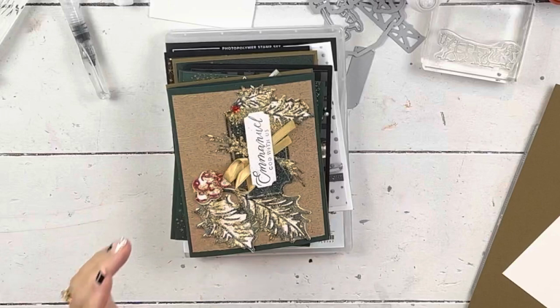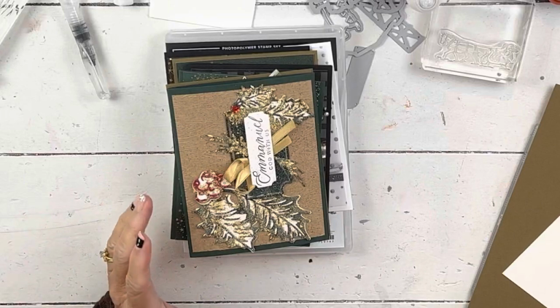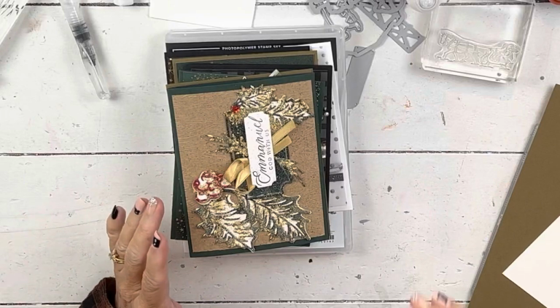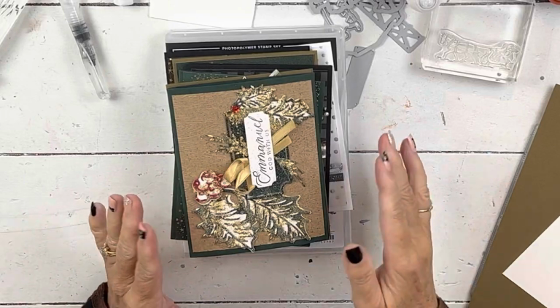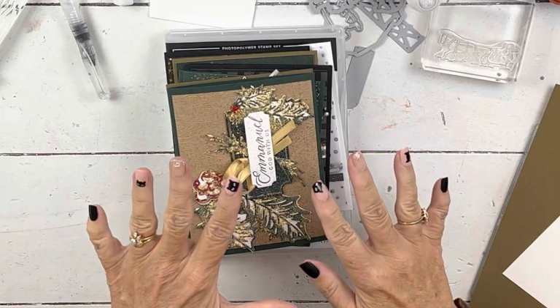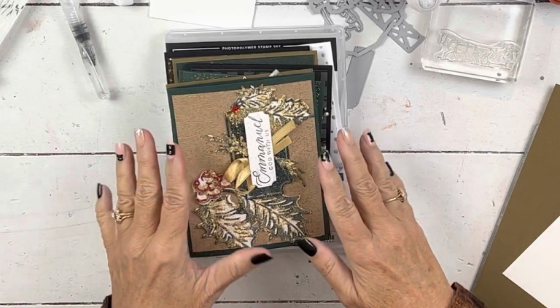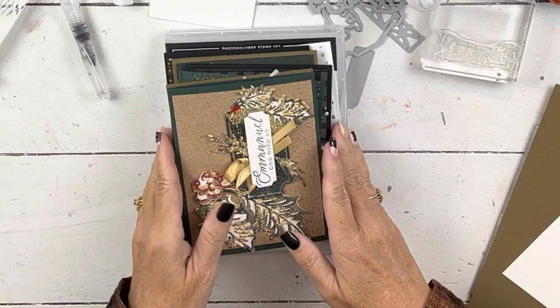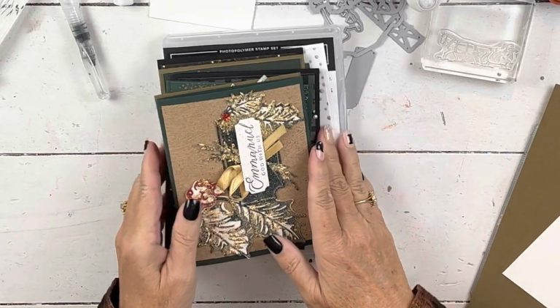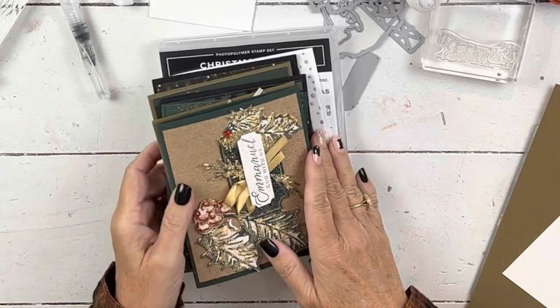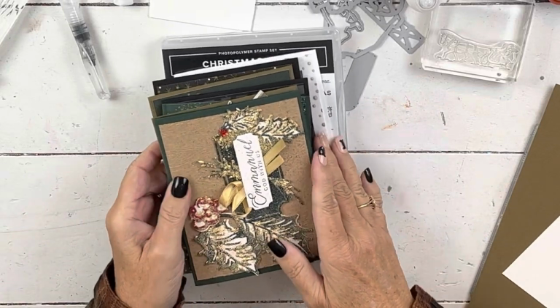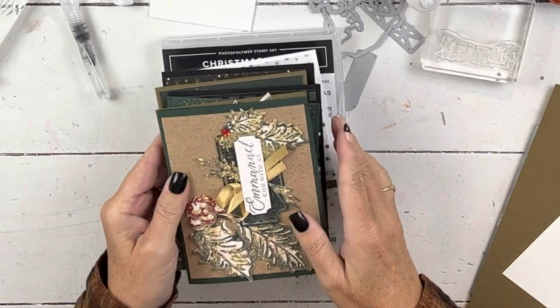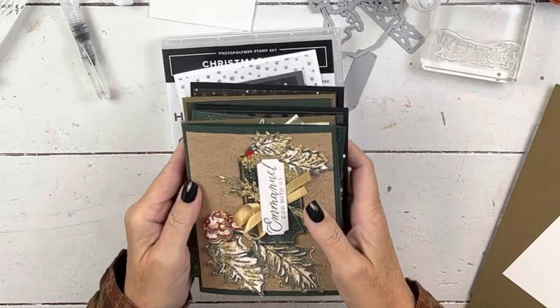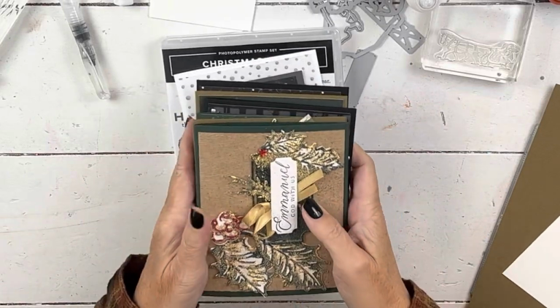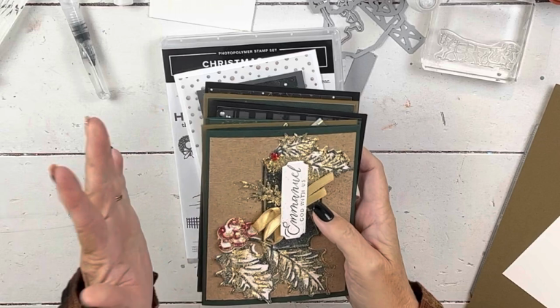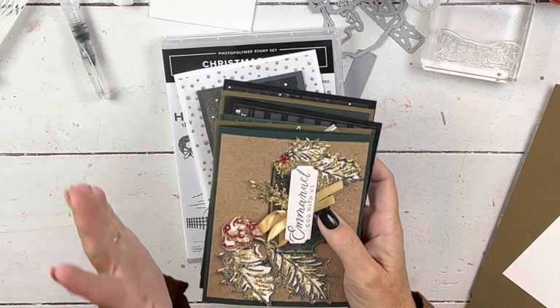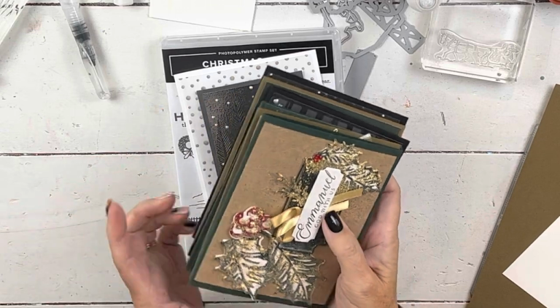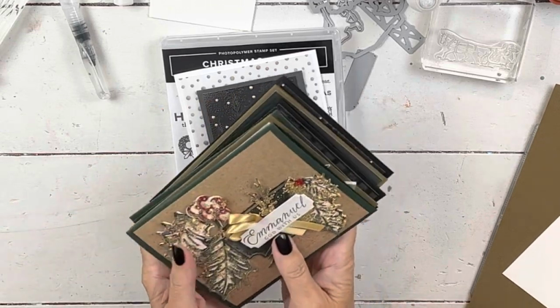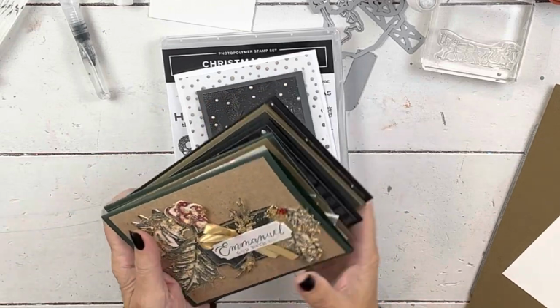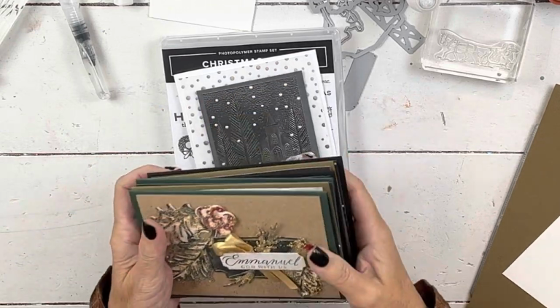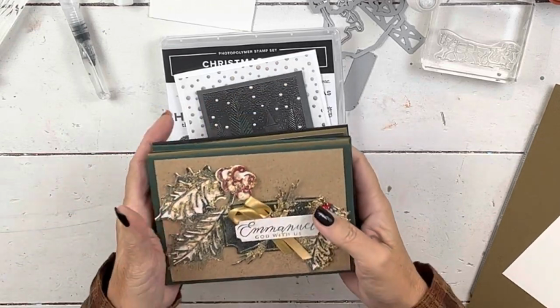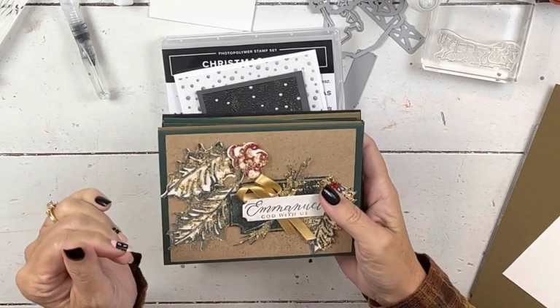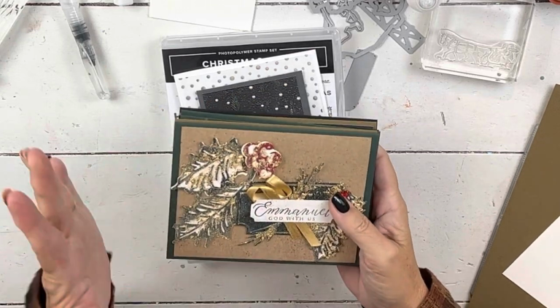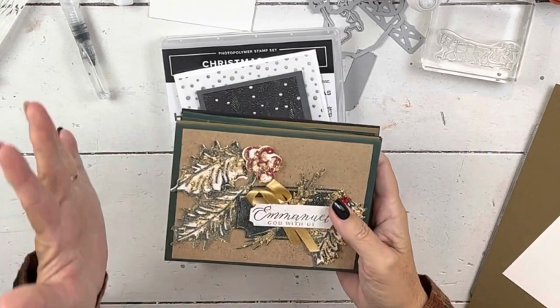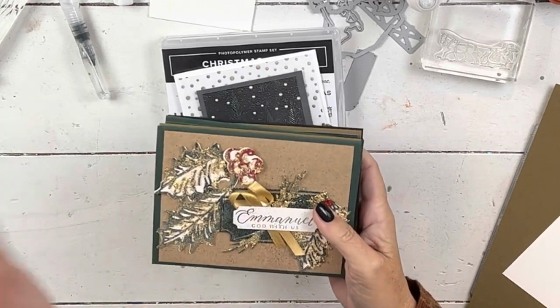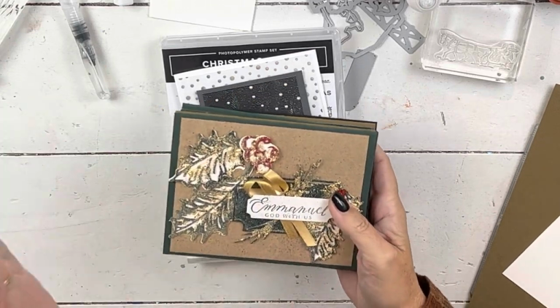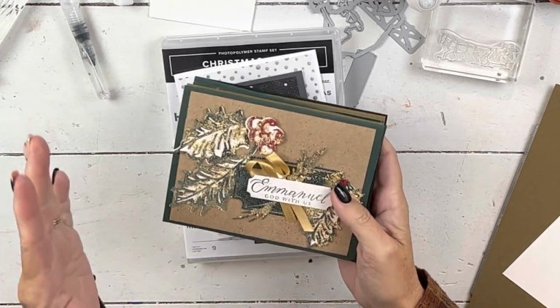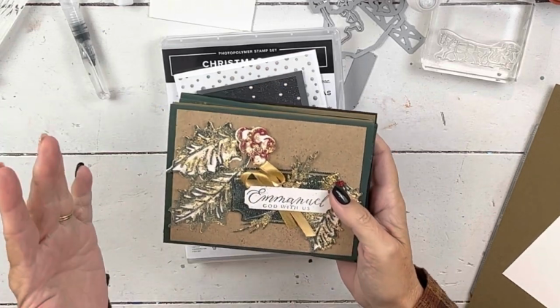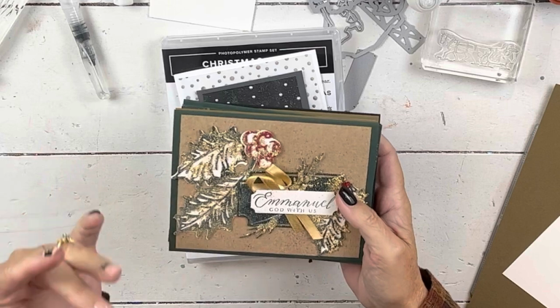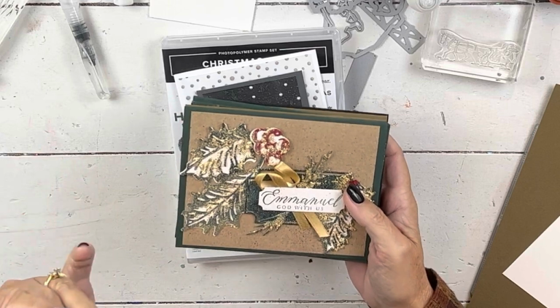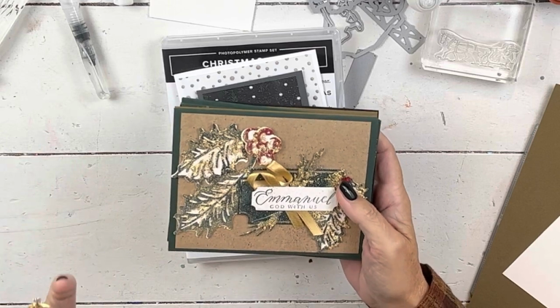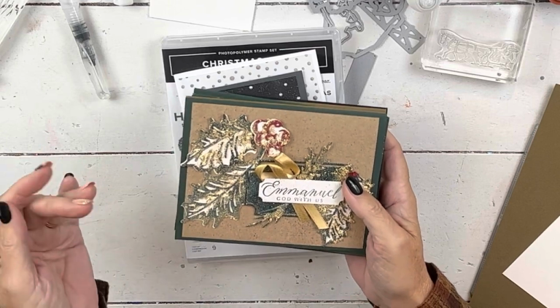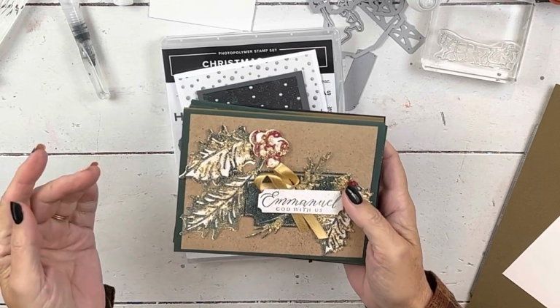Hi everybody, my name is Sheri. Welcome to my stamp studio. I have a cool card for you today, and I'm excited to show it to you. It's easy, but it is part of my Art of Christmas stamping series.